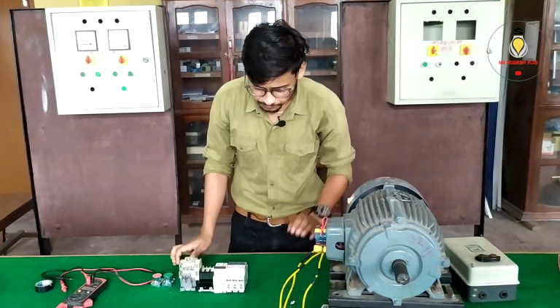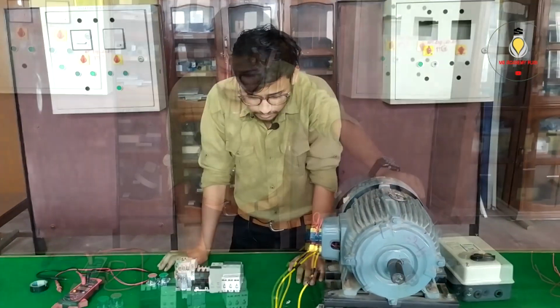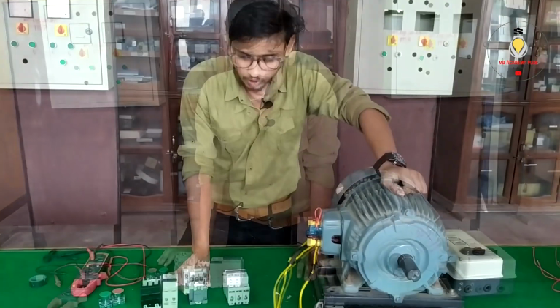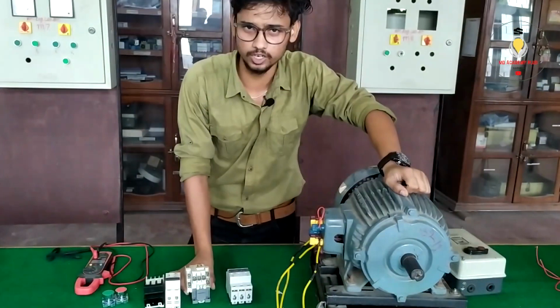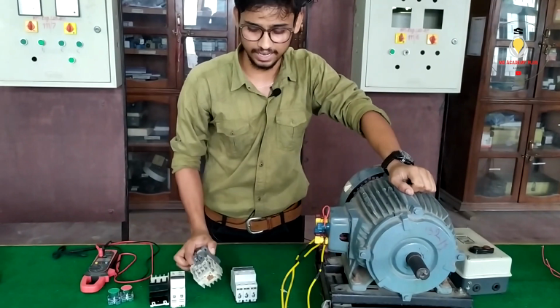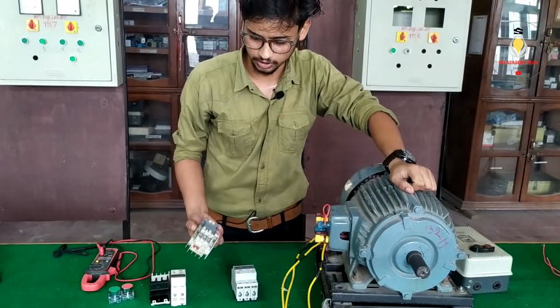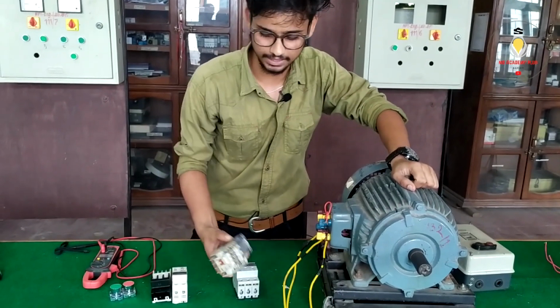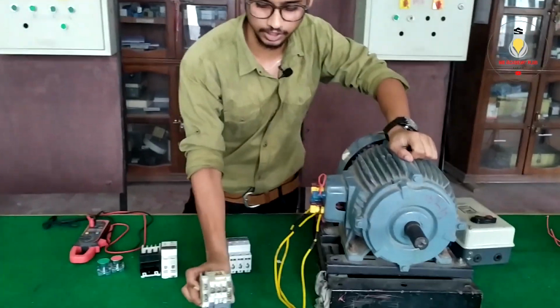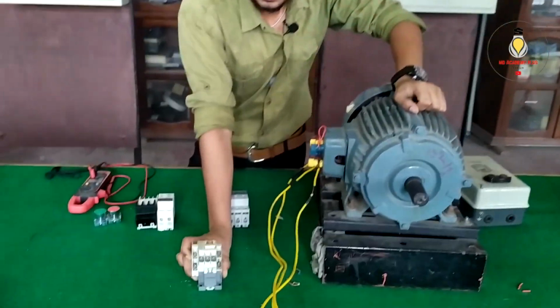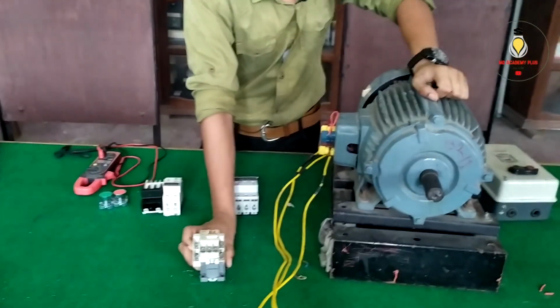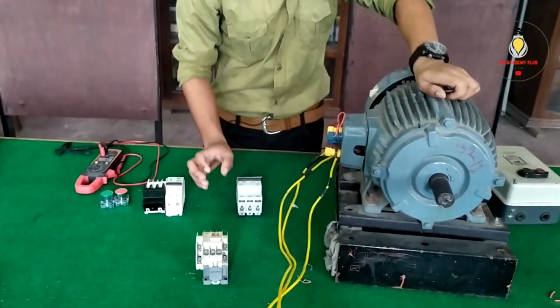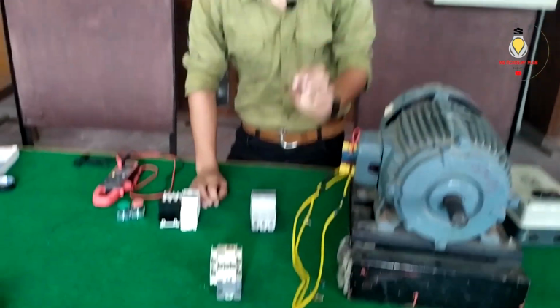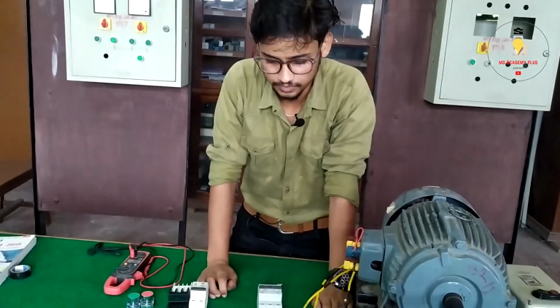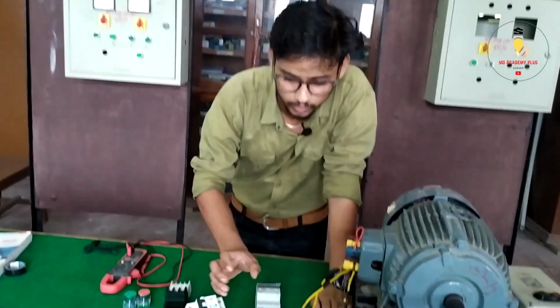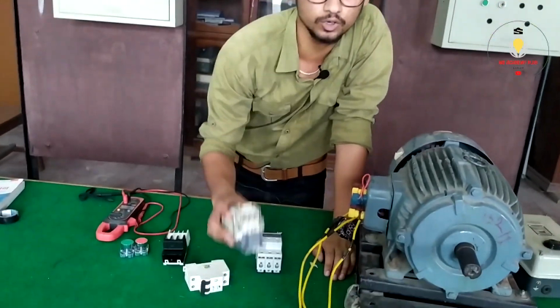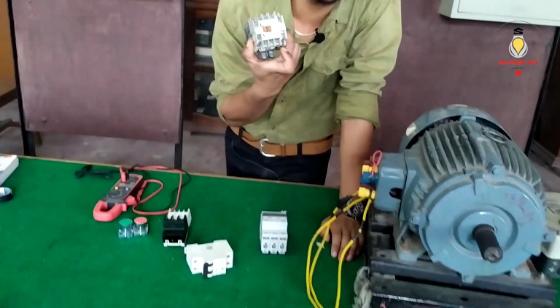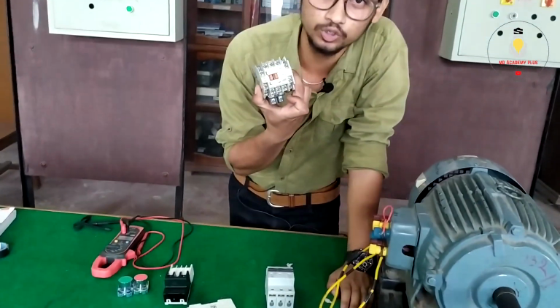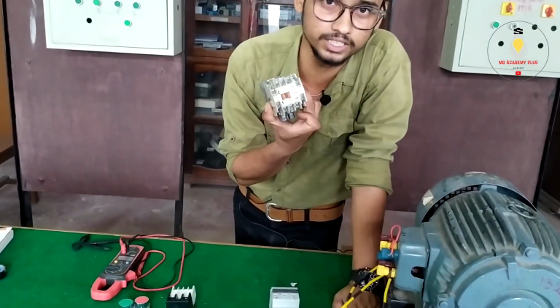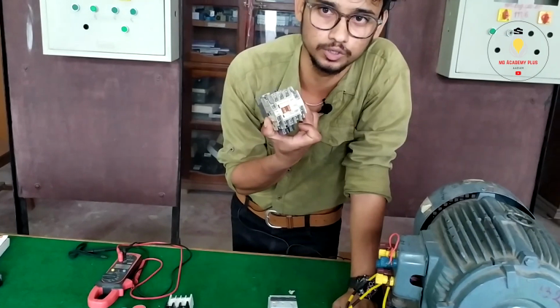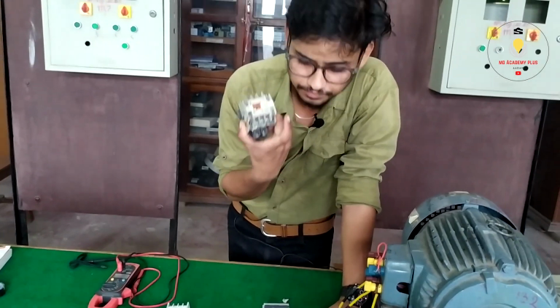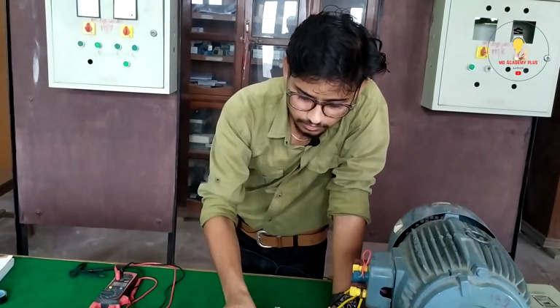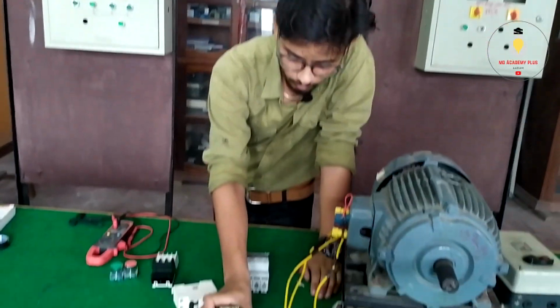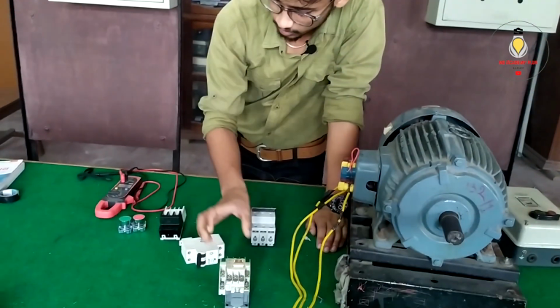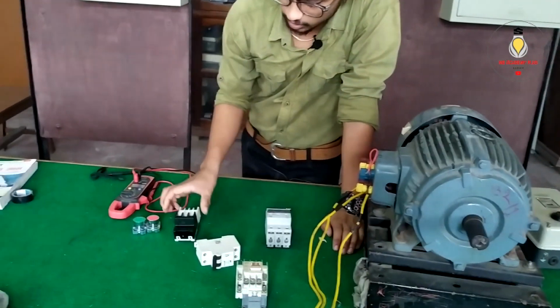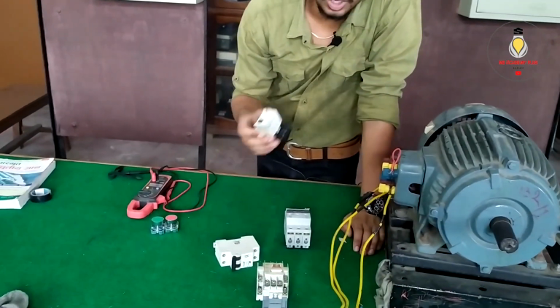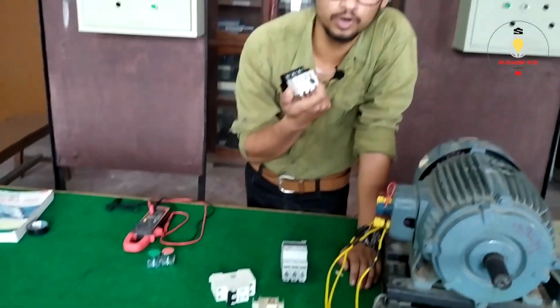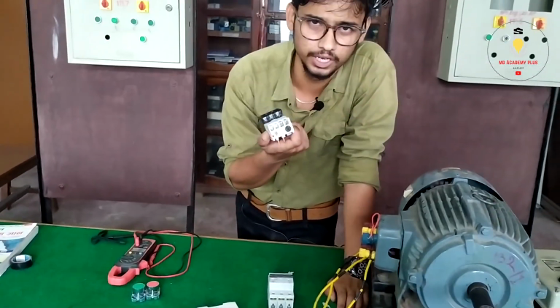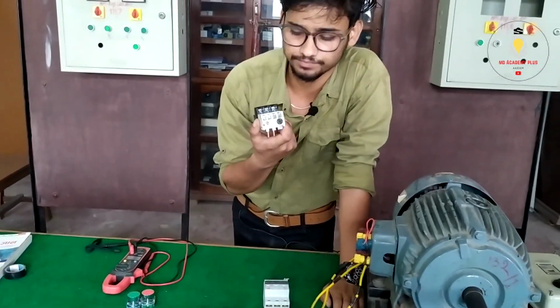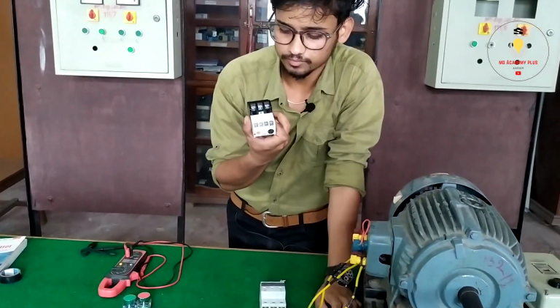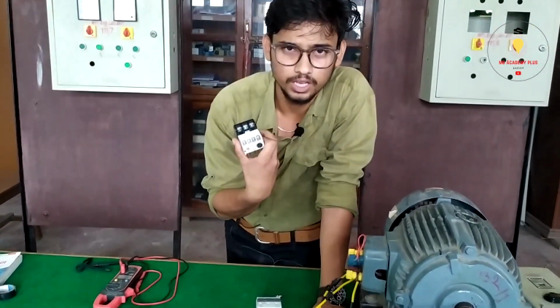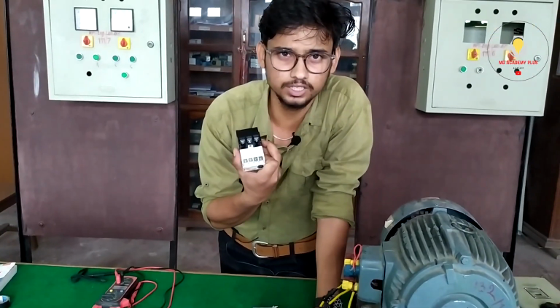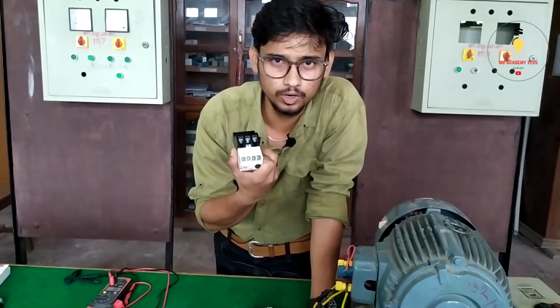Connection. Contactor. Overload Relay. Overload.